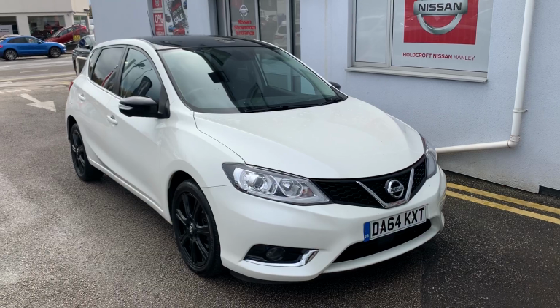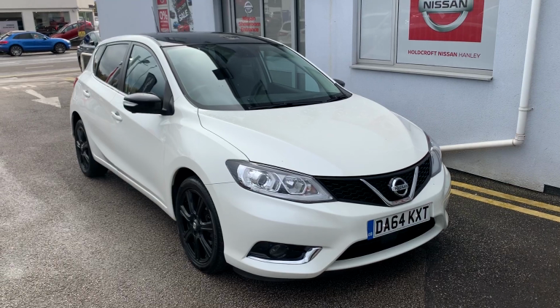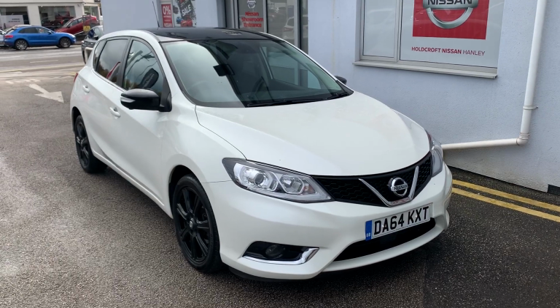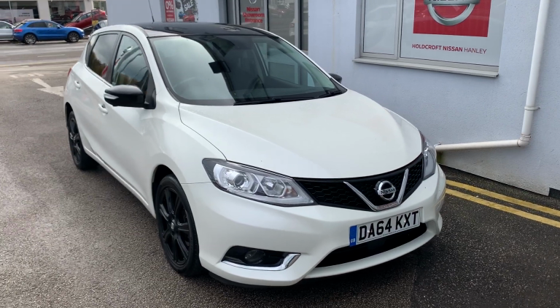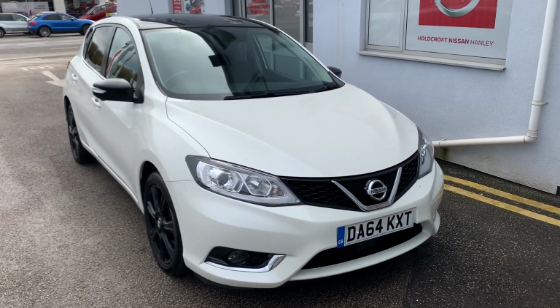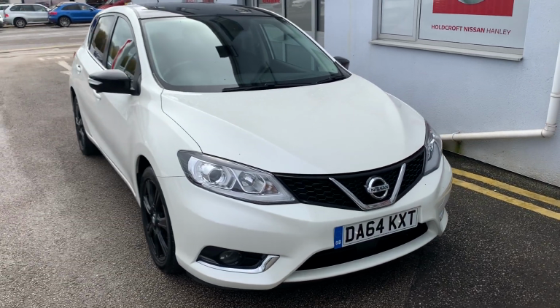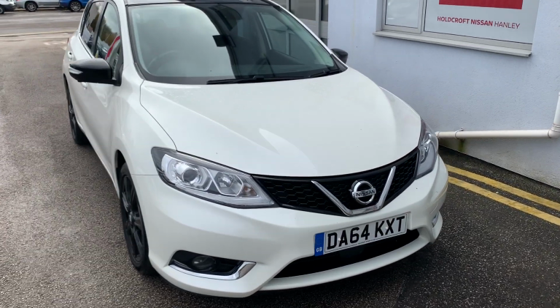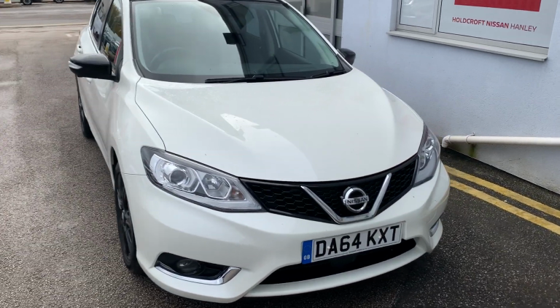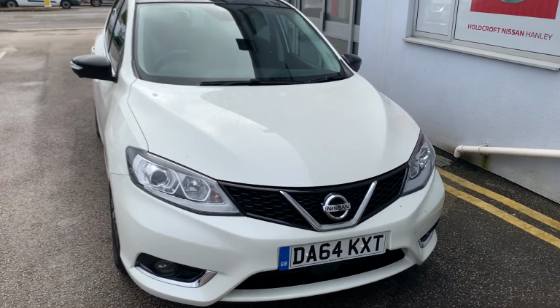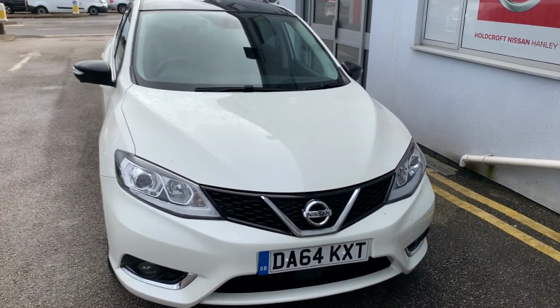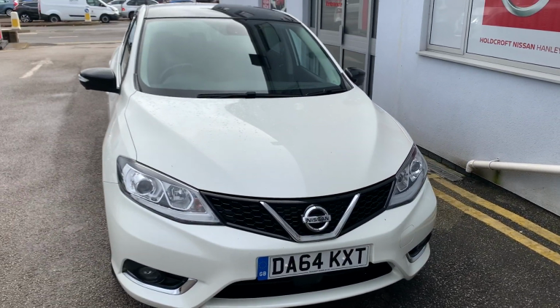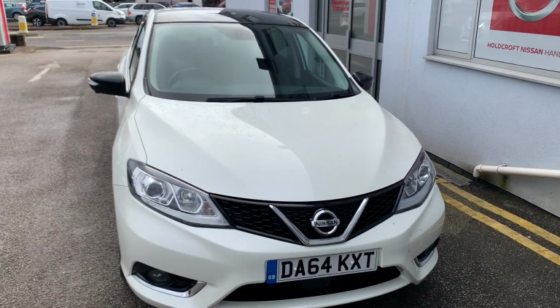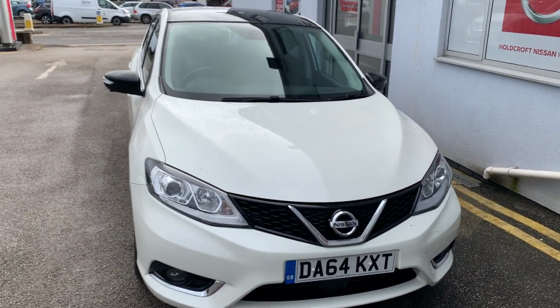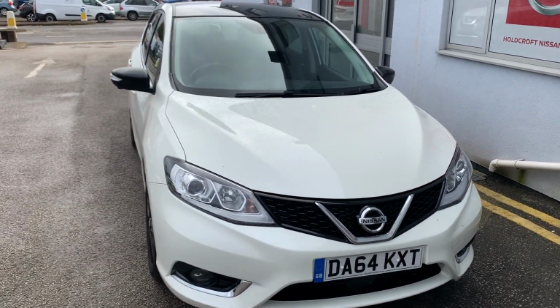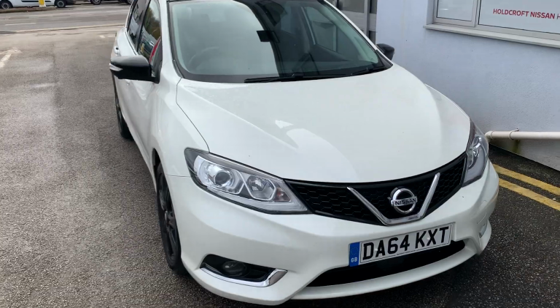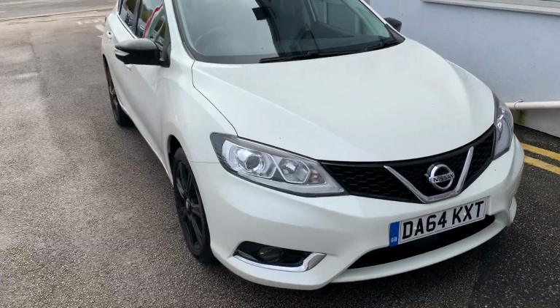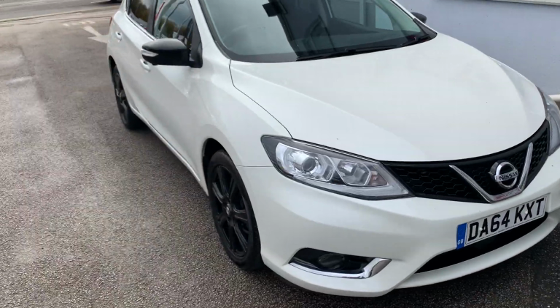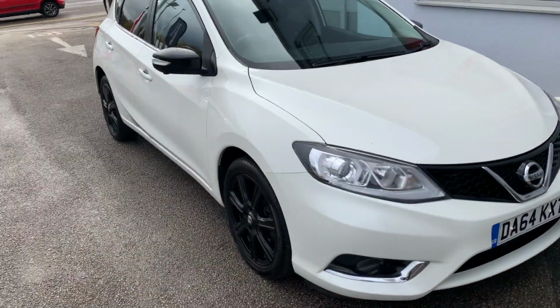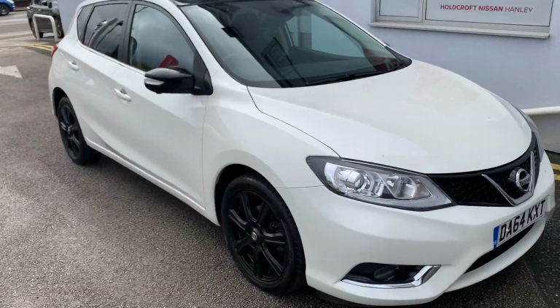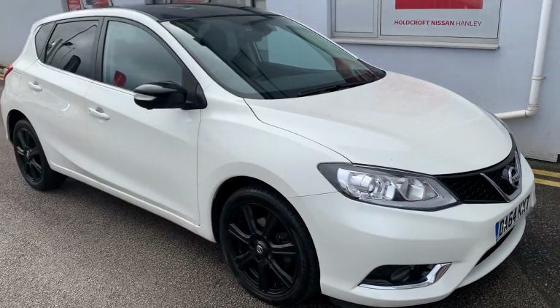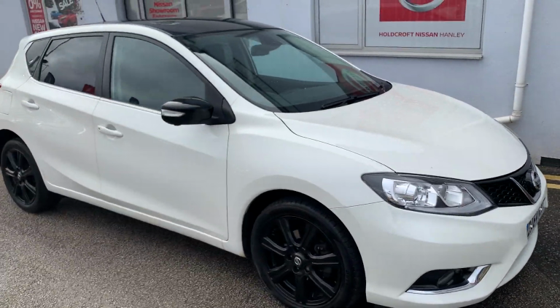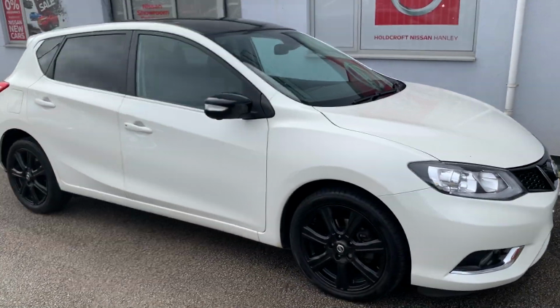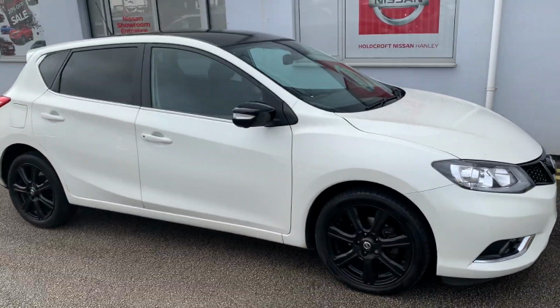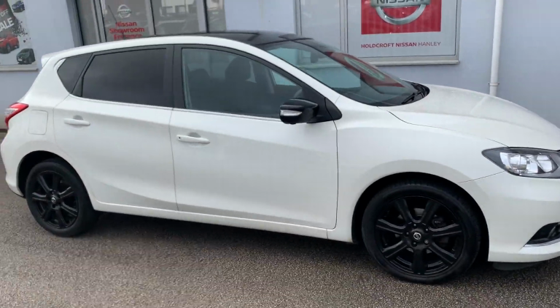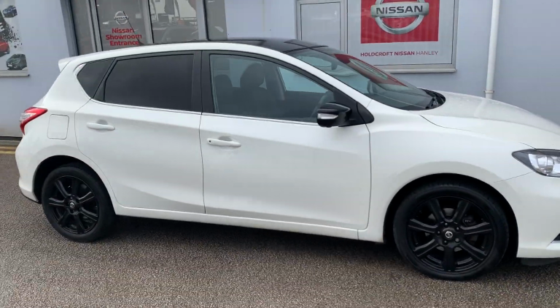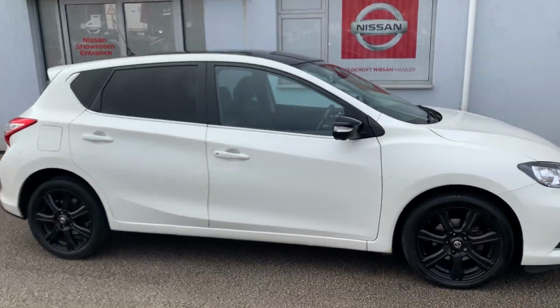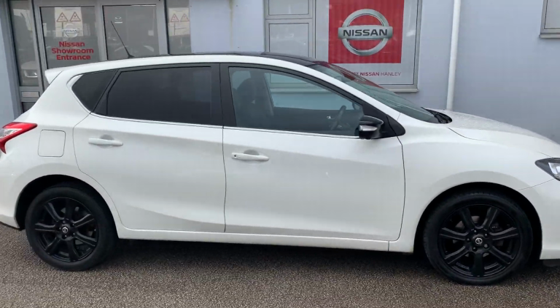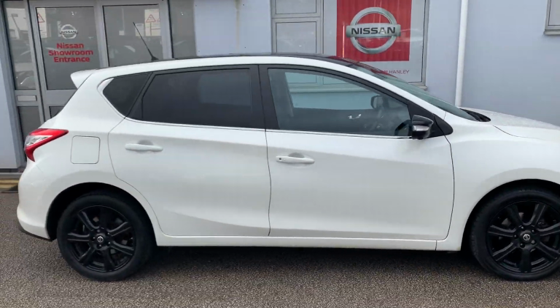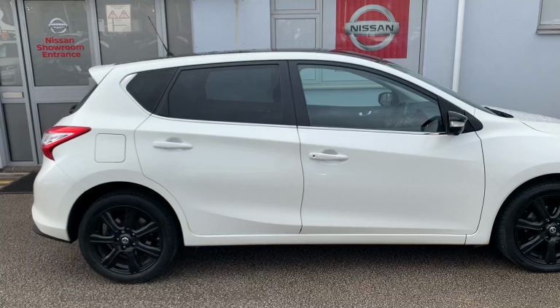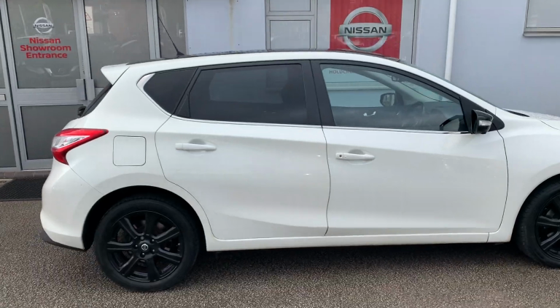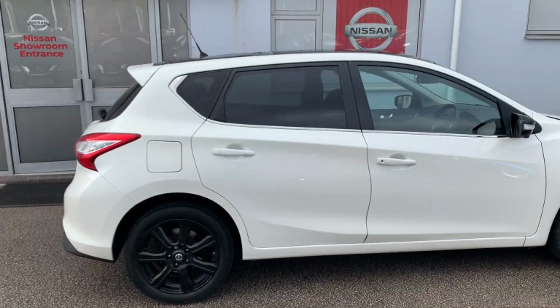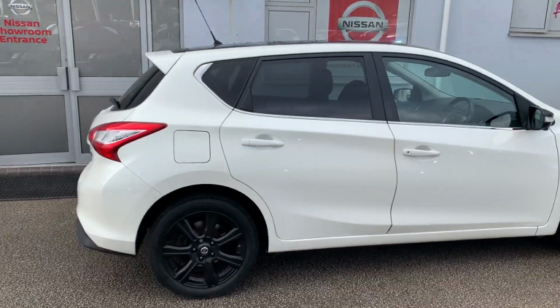Hello there and welcome to Holcroft Nissan Hanley. Here you have the Nissan Pulsar DA64K XT in white. This is the 1.5 DCI diesel engine. It's also the Tecna model, so it's top of the line.